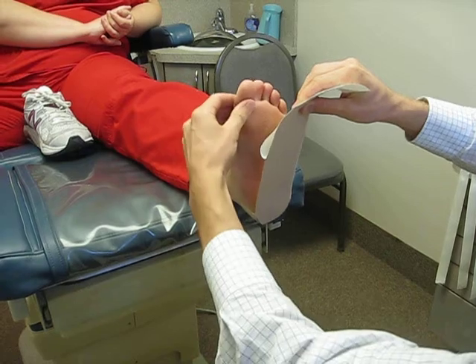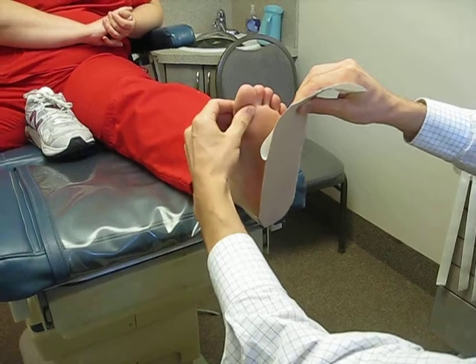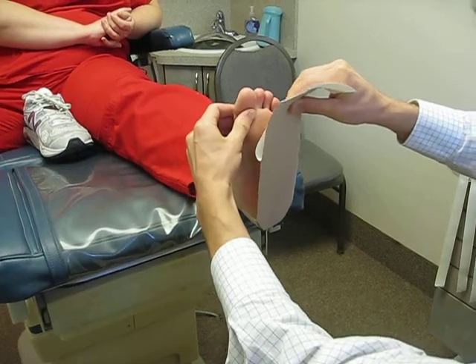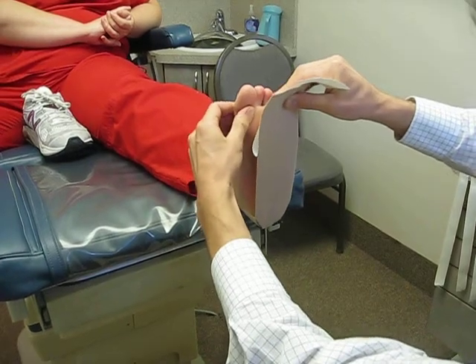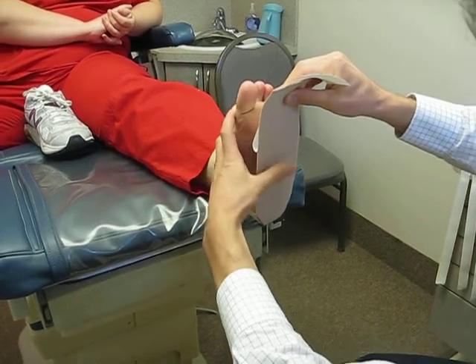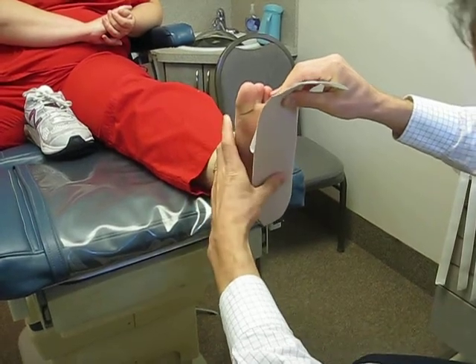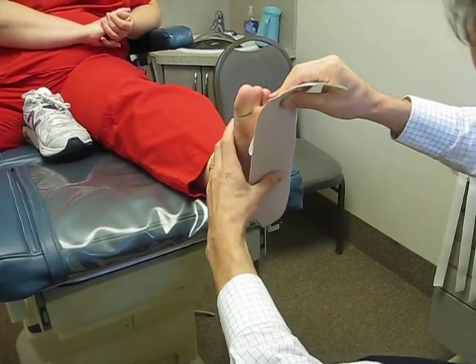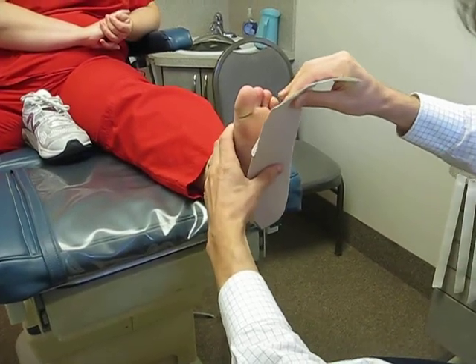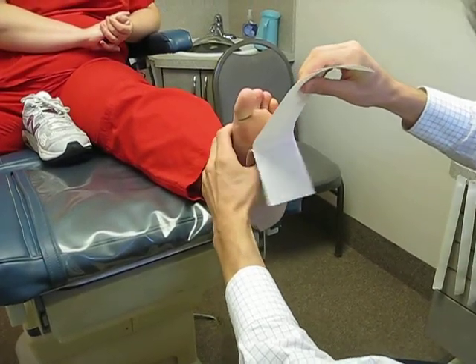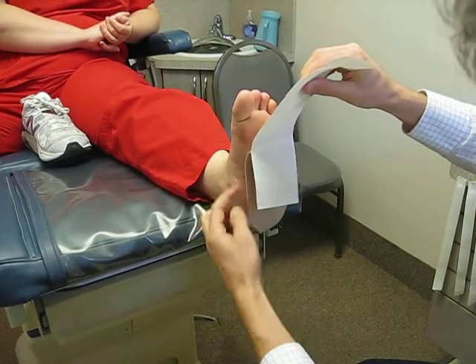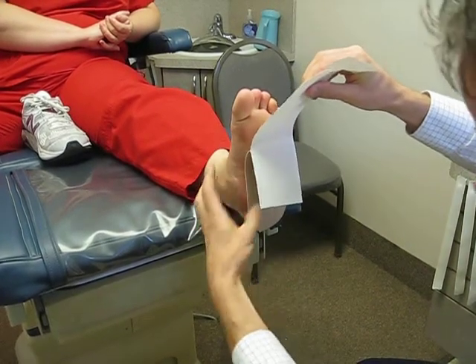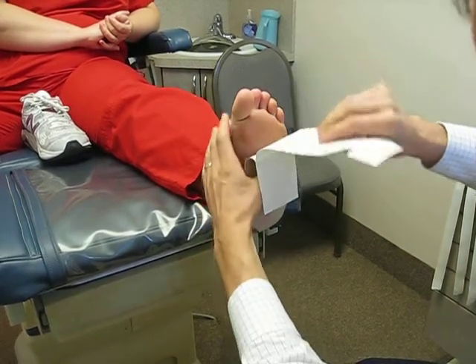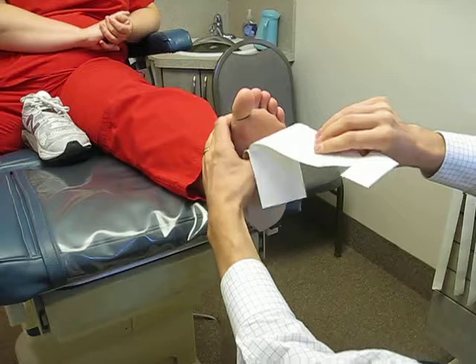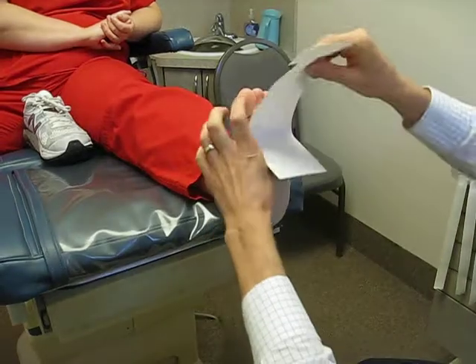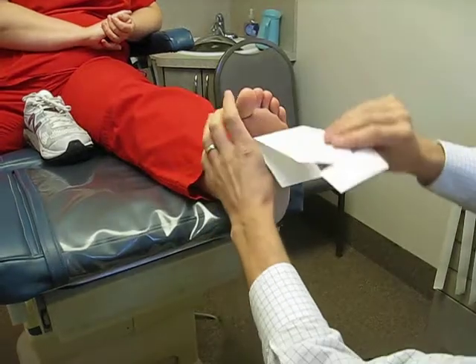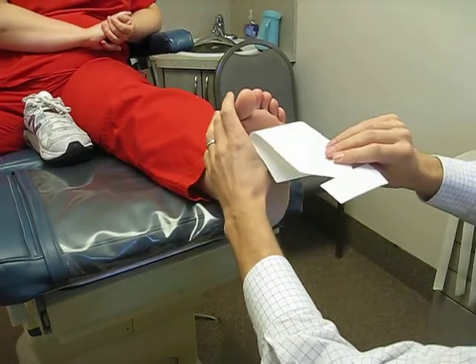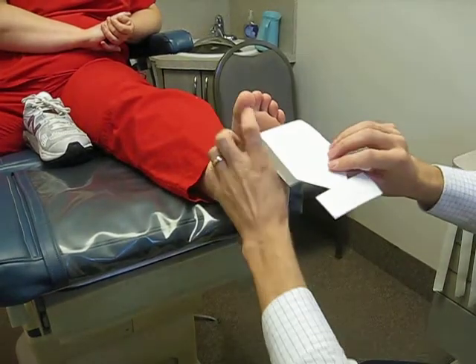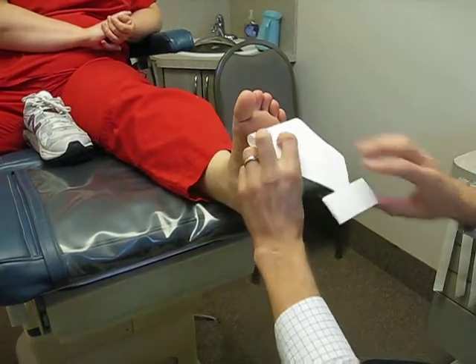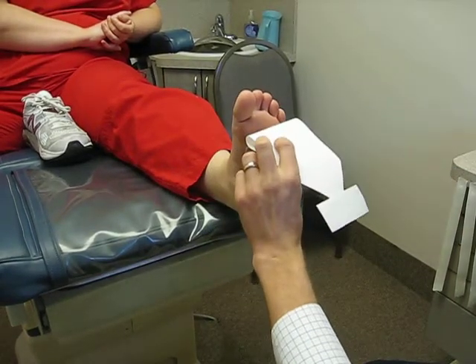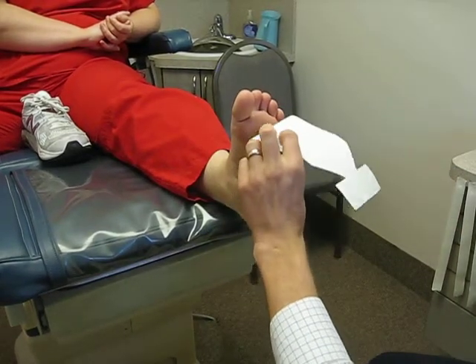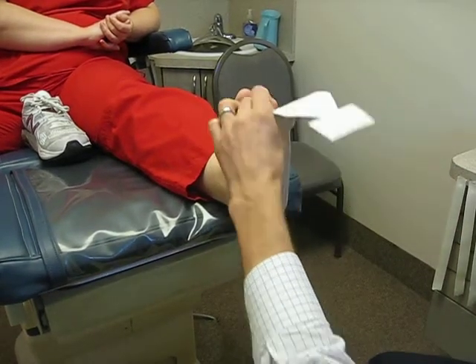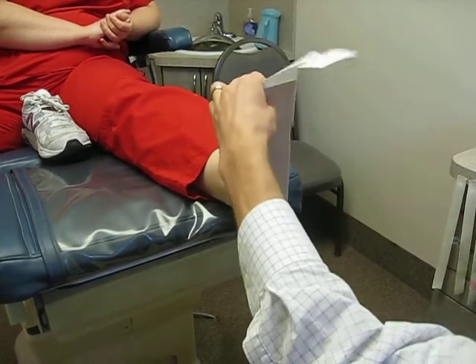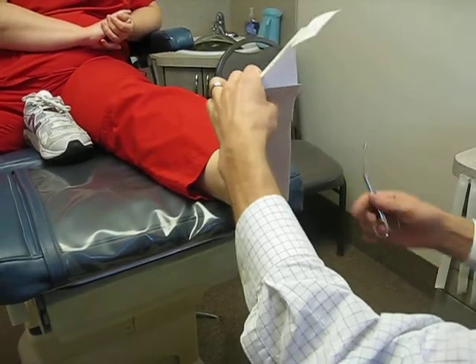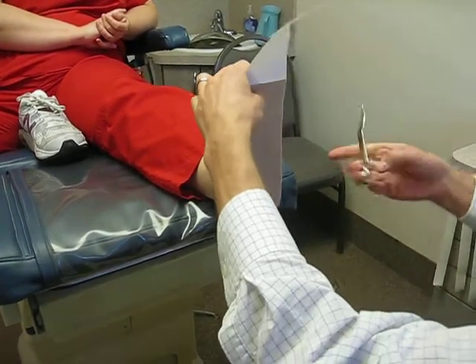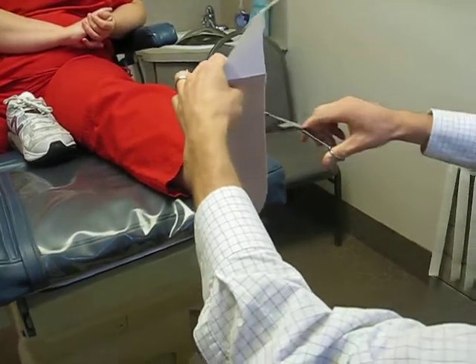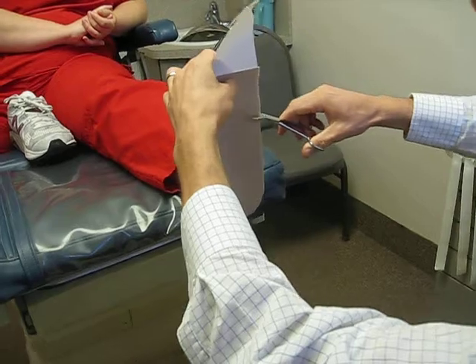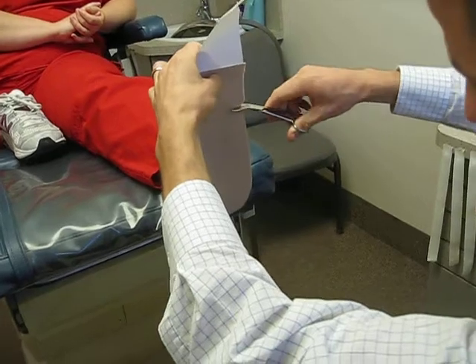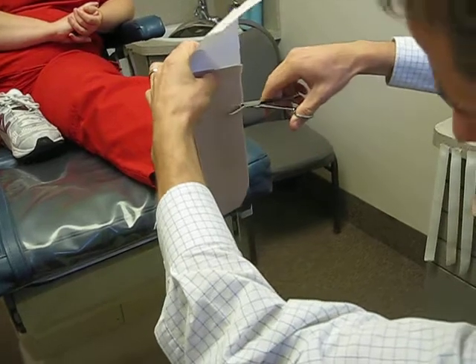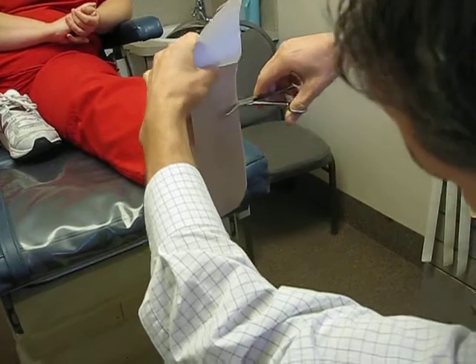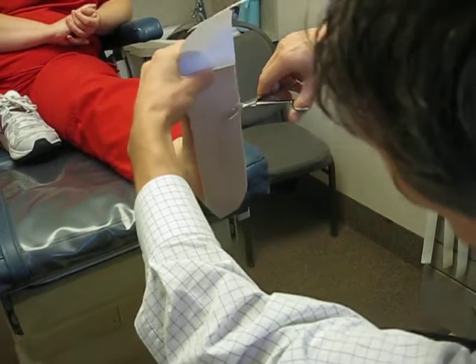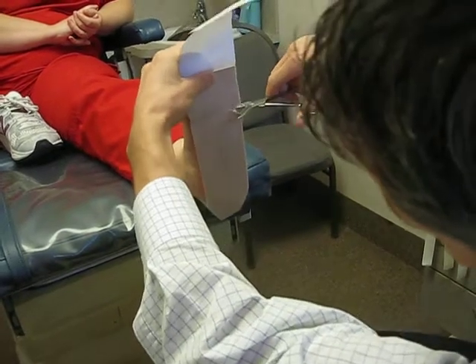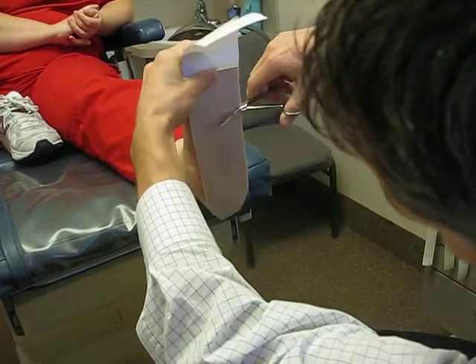You want to pull the arch down just a bit, which increases the height of the arch. Then once you get it out to about the ball of the foot, you just trim it off so it's not rubbing up against the toes.